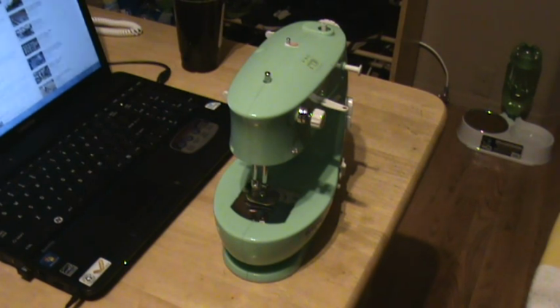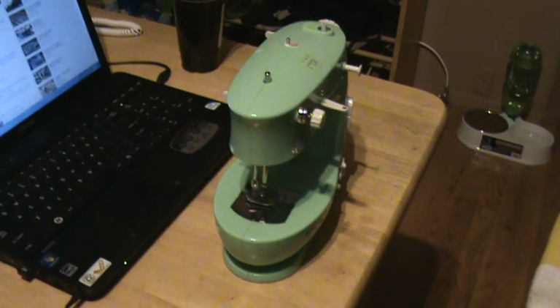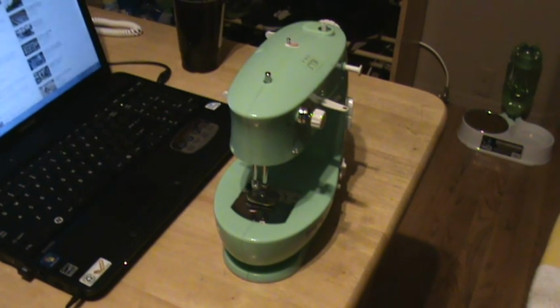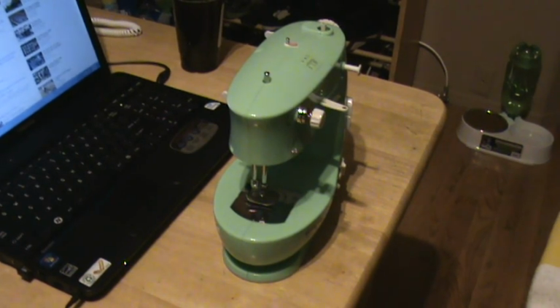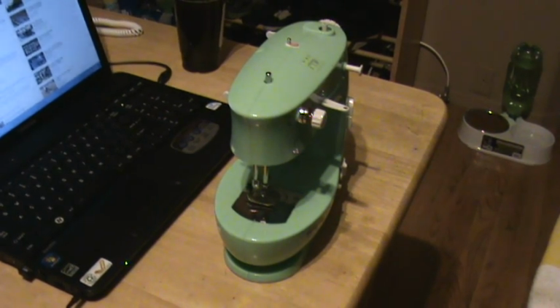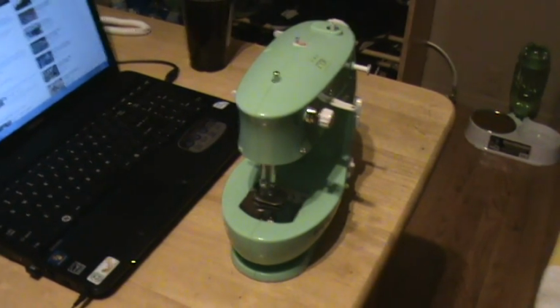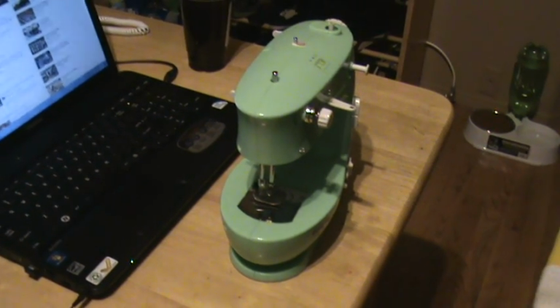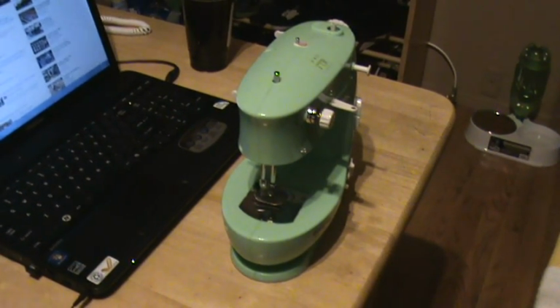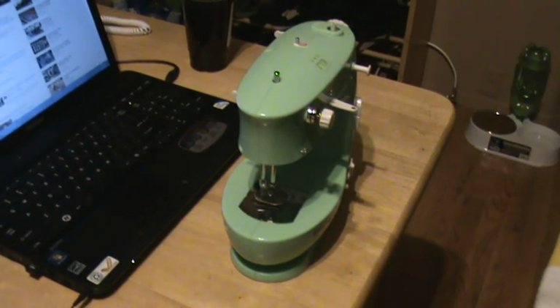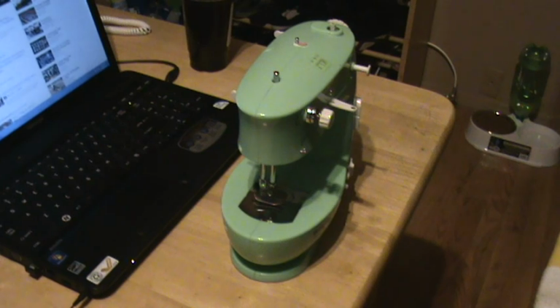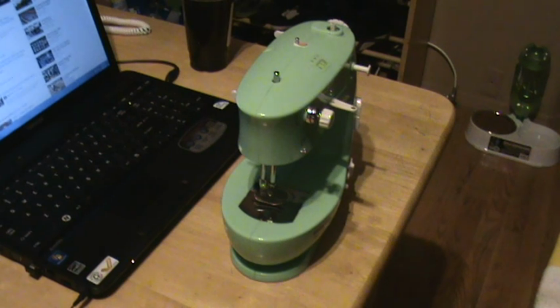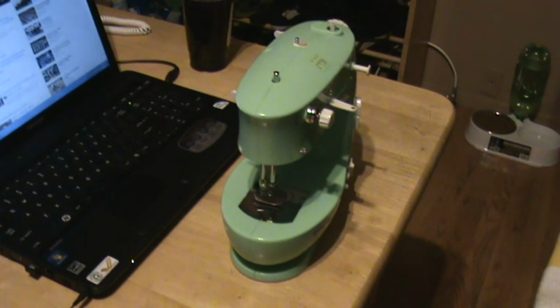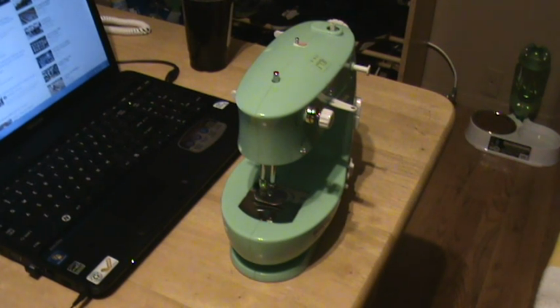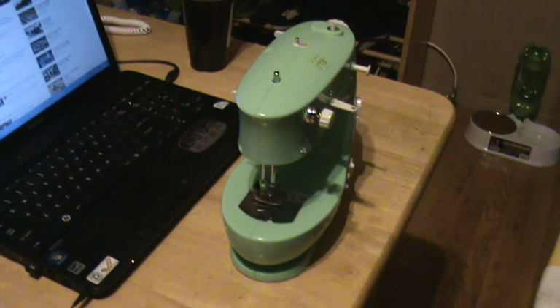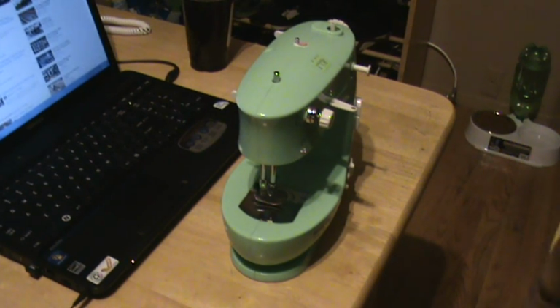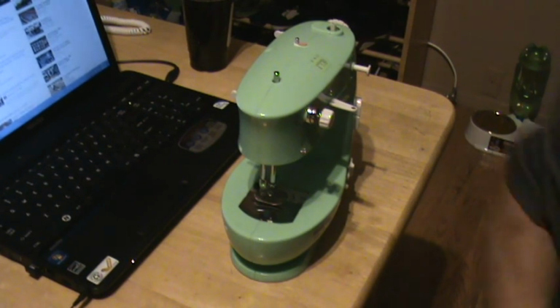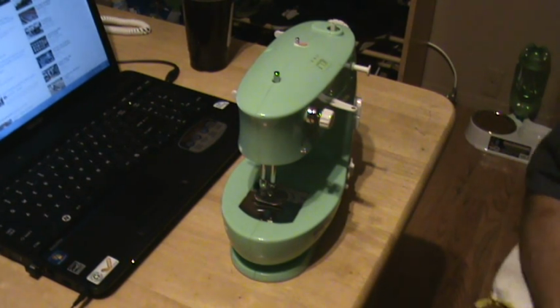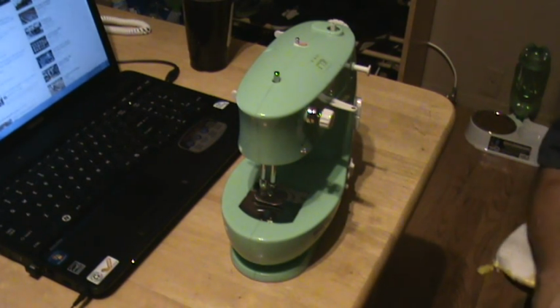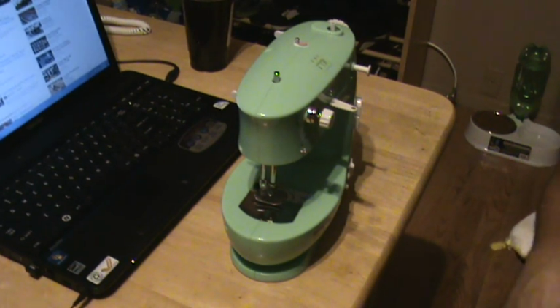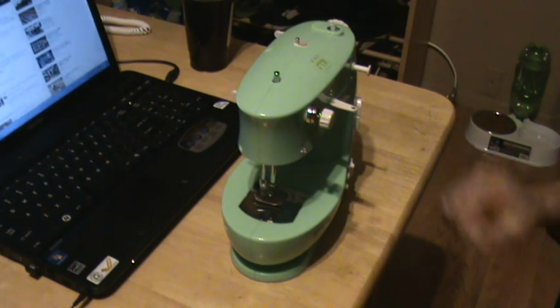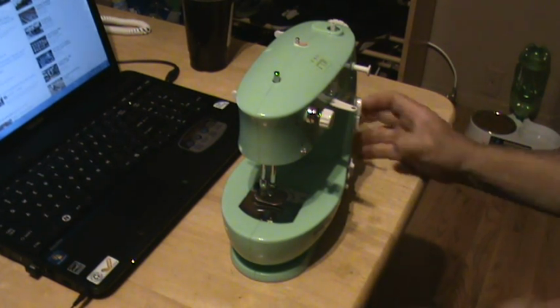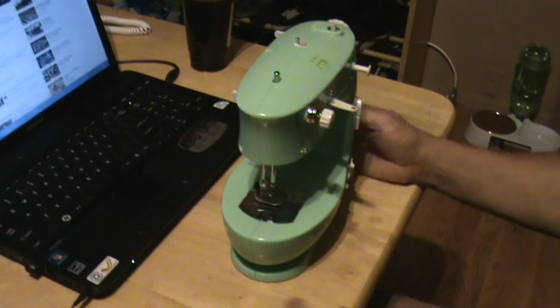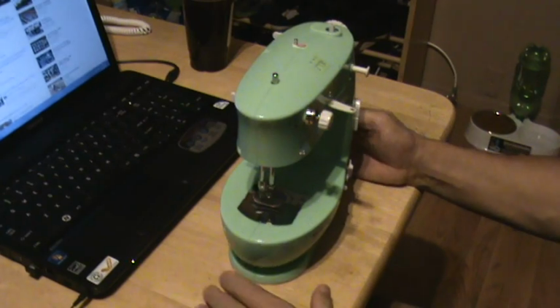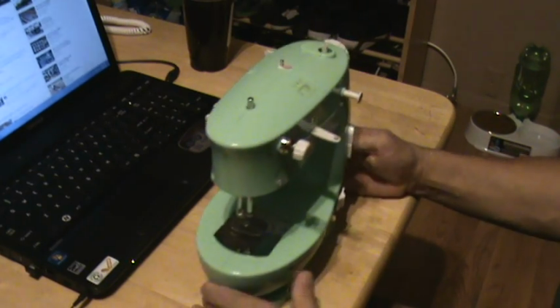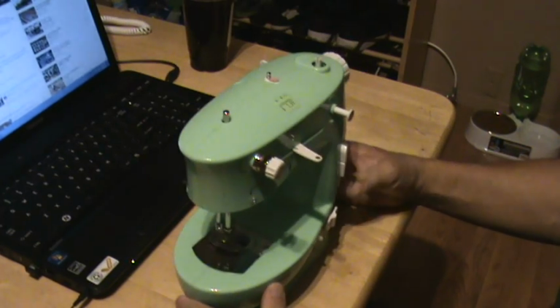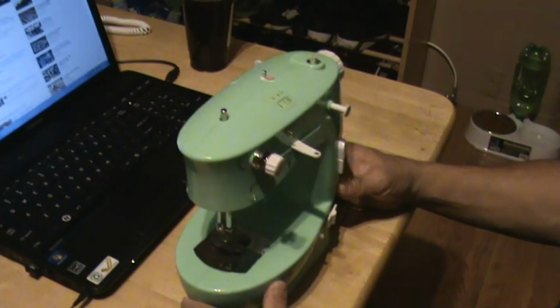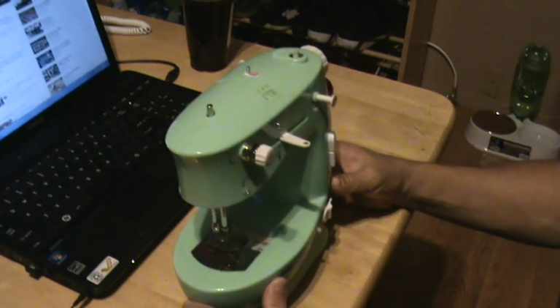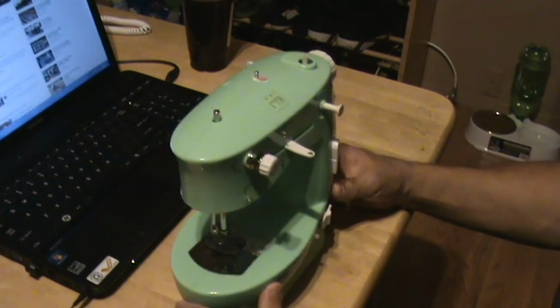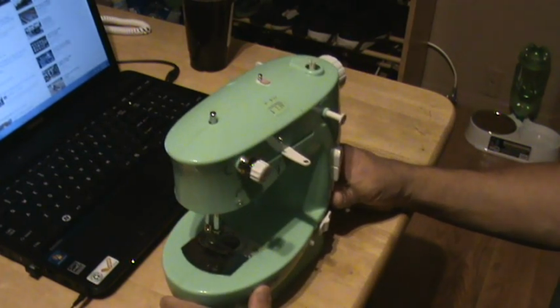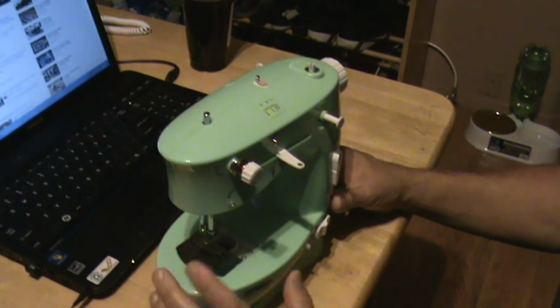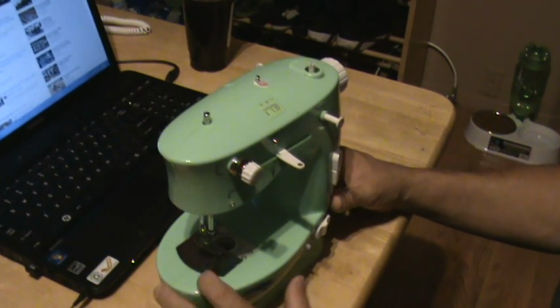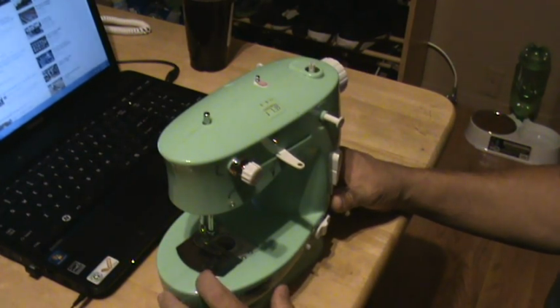Hello YouTubers, subscribers, and friends. This is my newest yard sale item I picked up — no, actually not yard sale, but Goodwill.